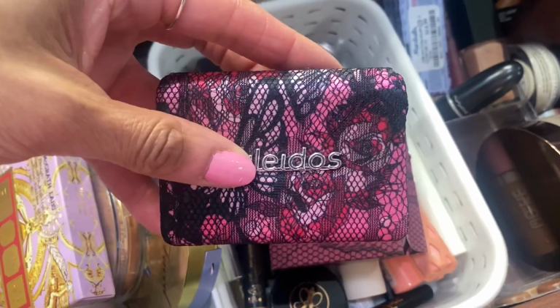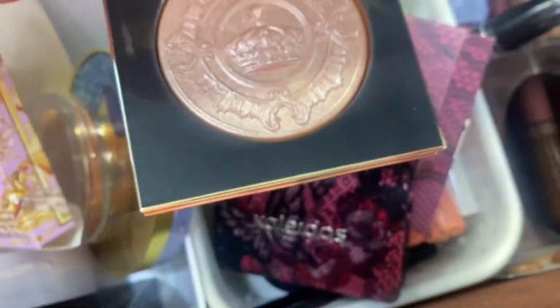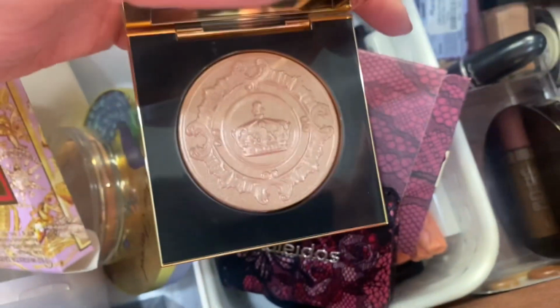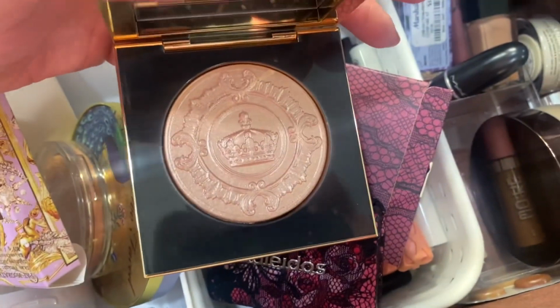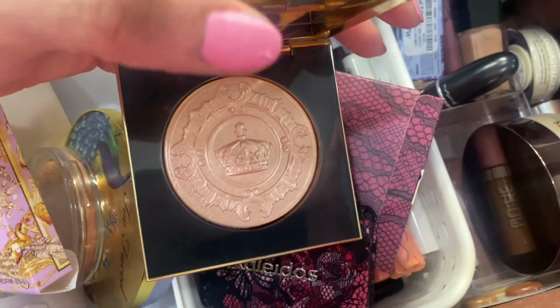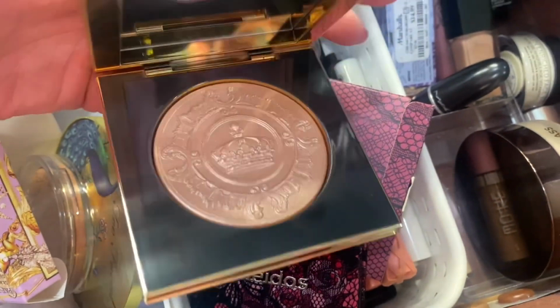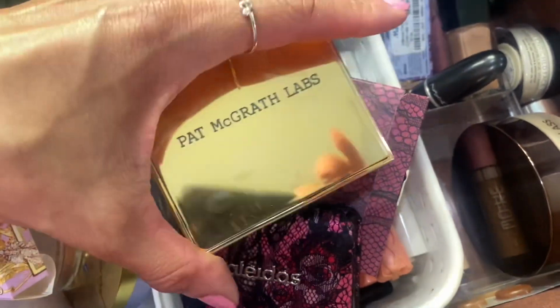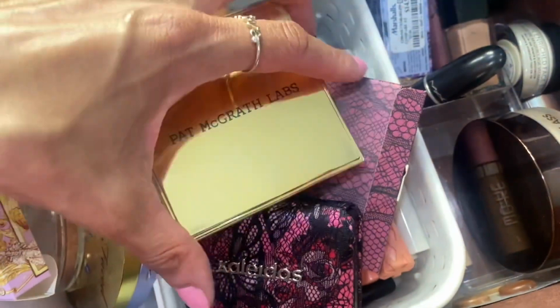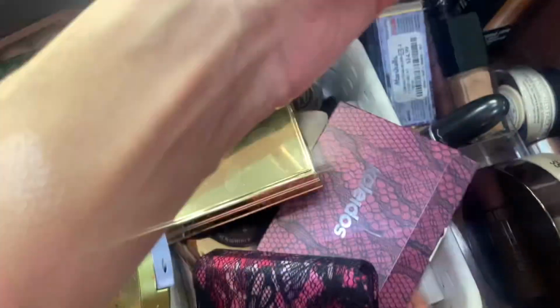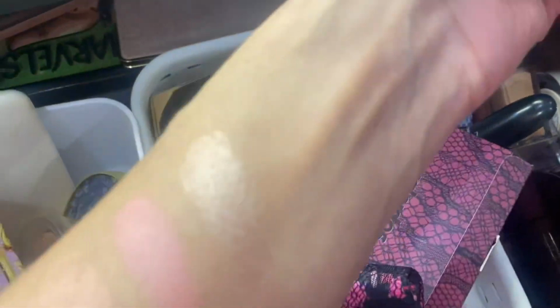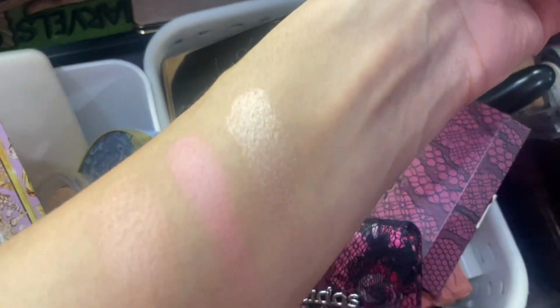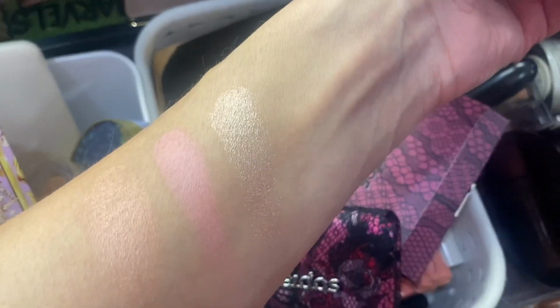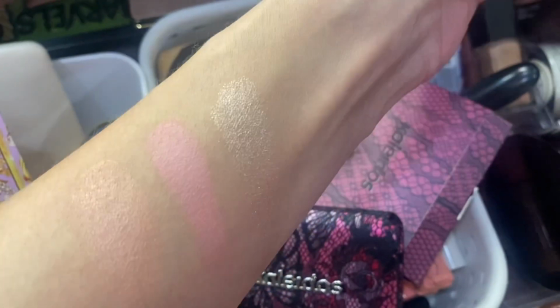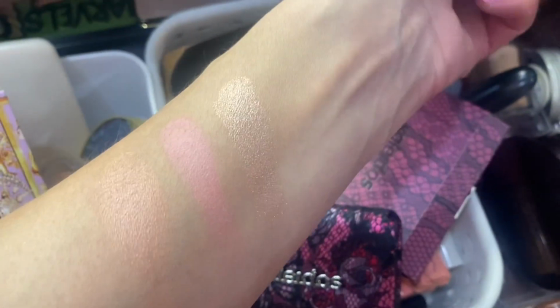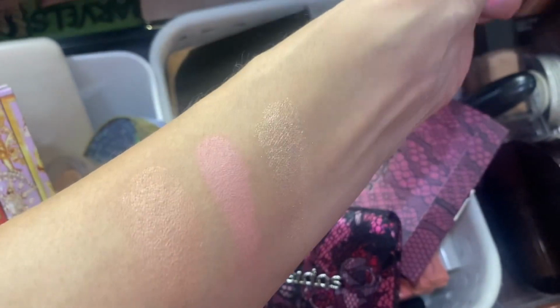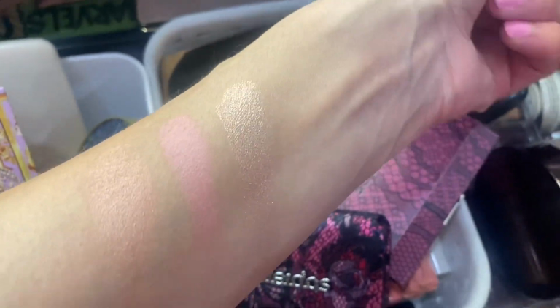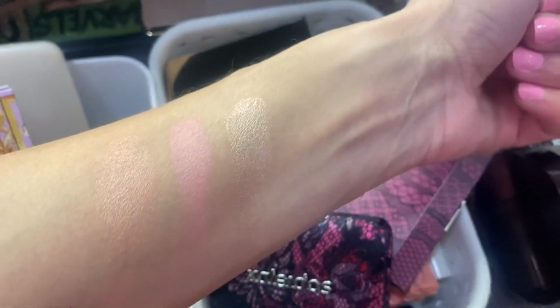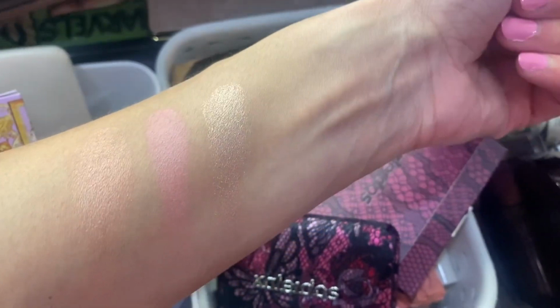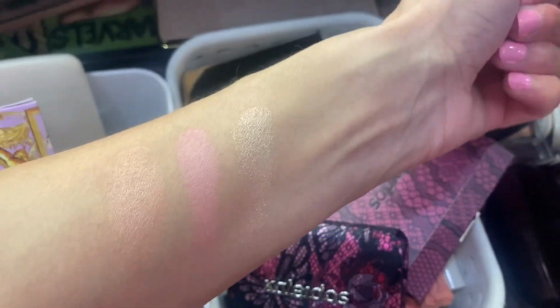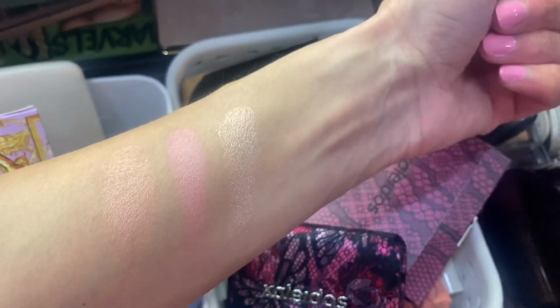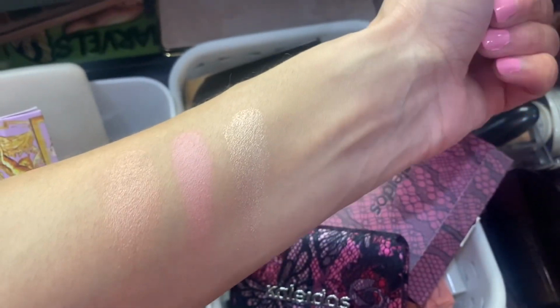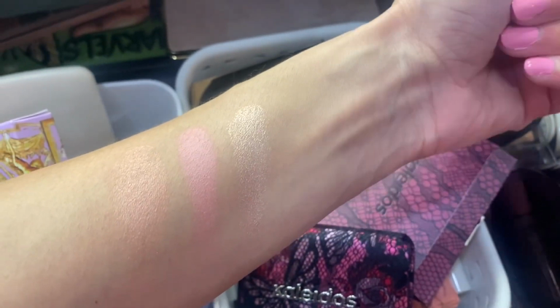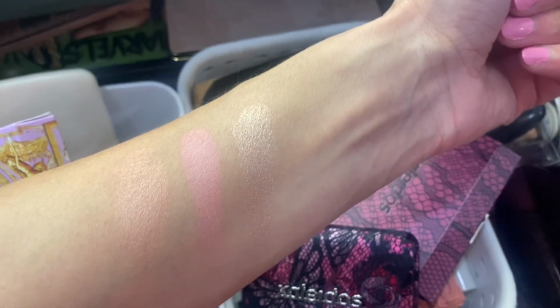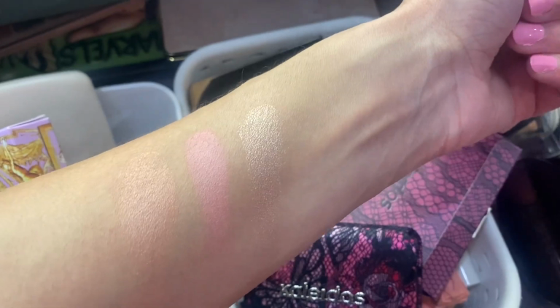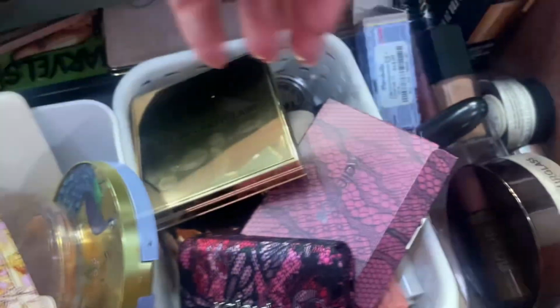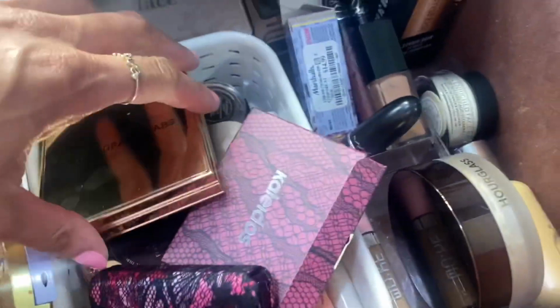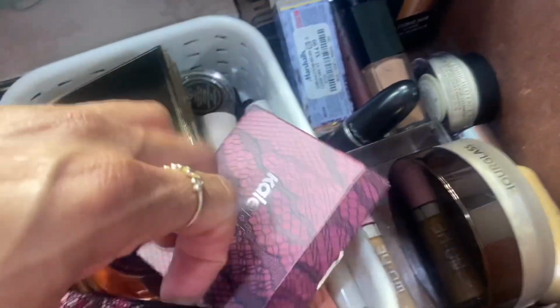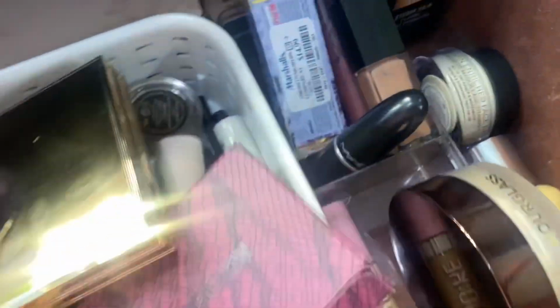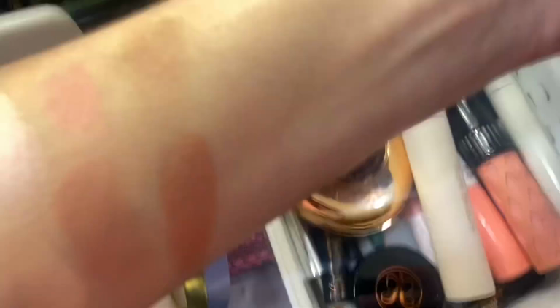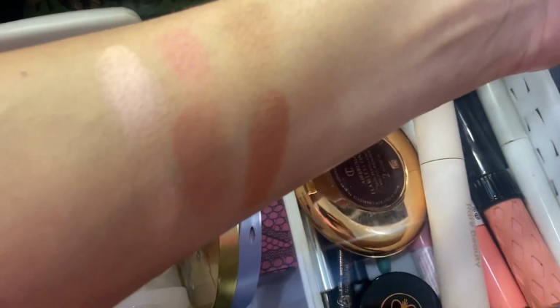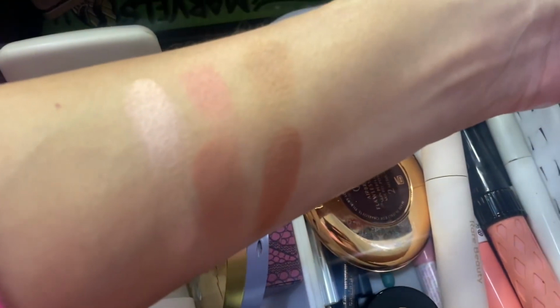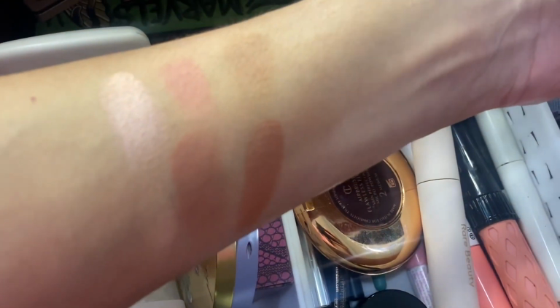Here's the Pat McGrath highlighter swatch — that's the third one, all the way to the right.